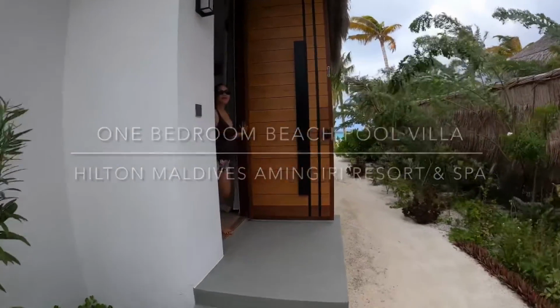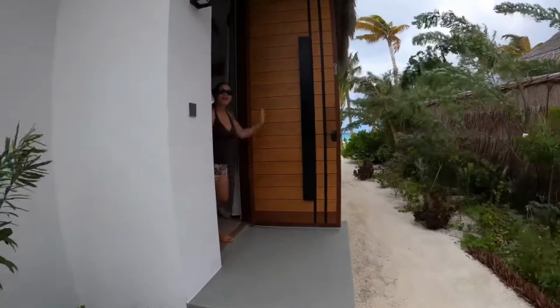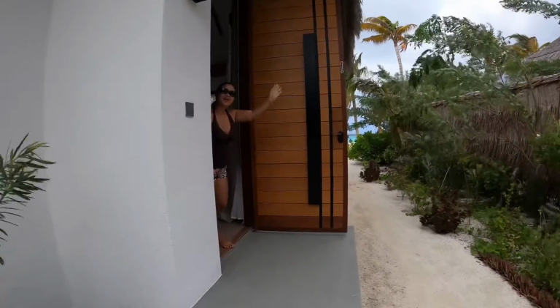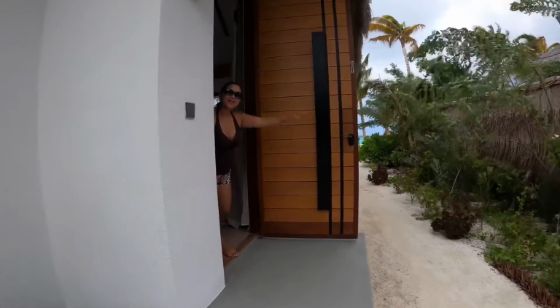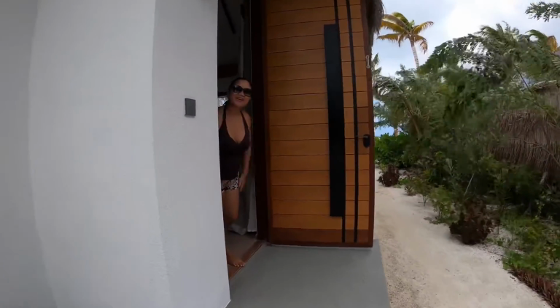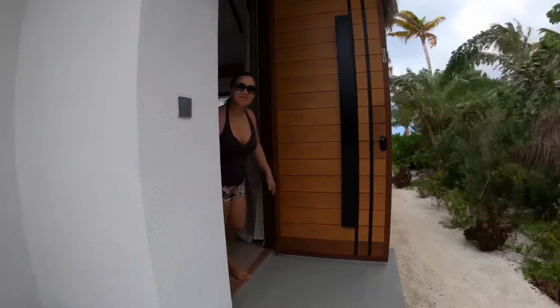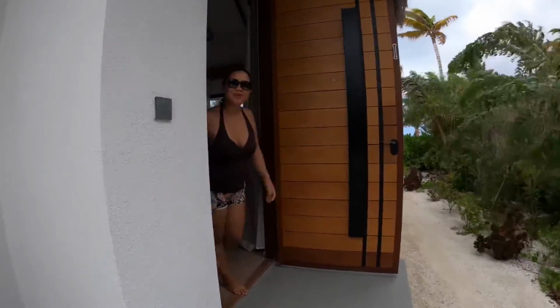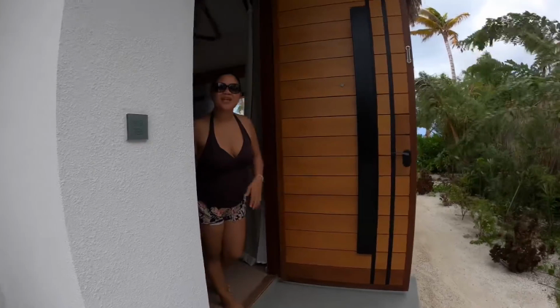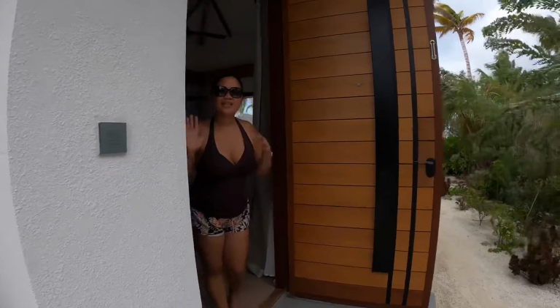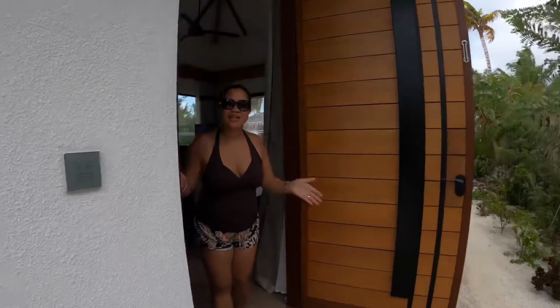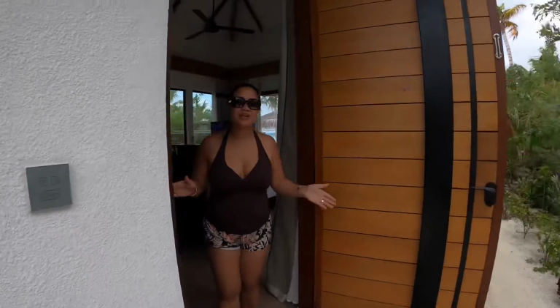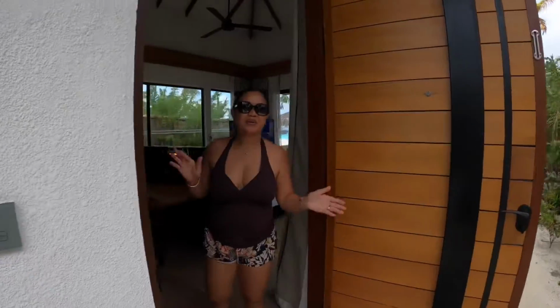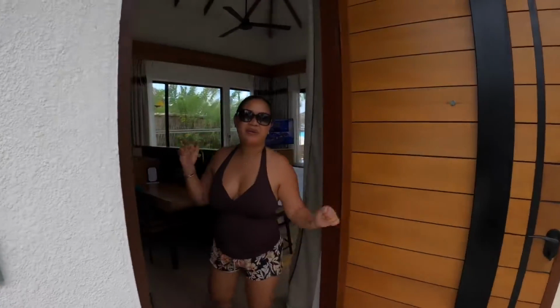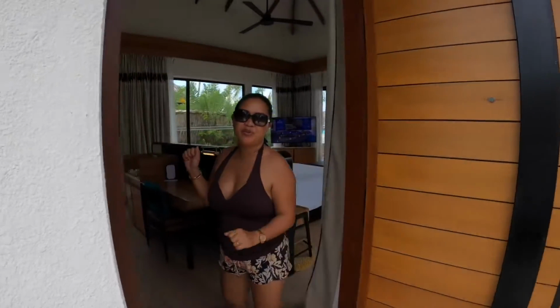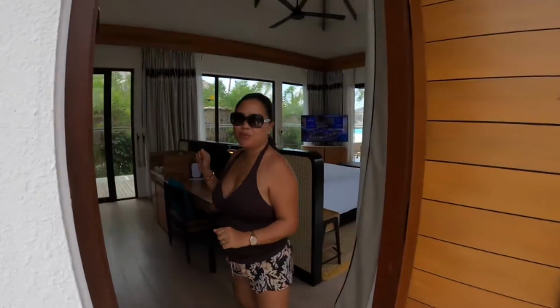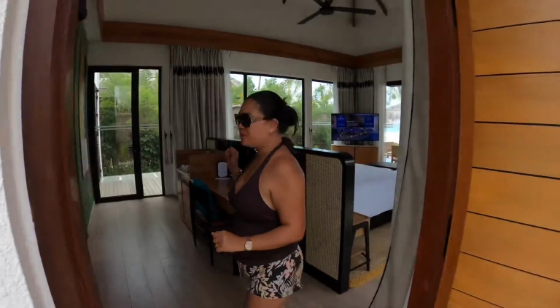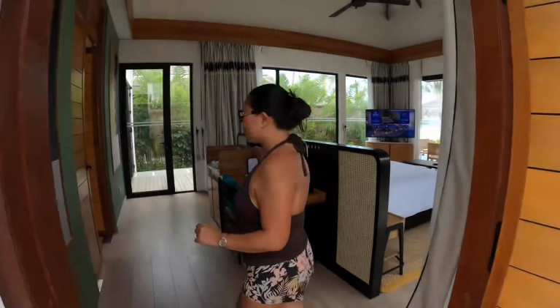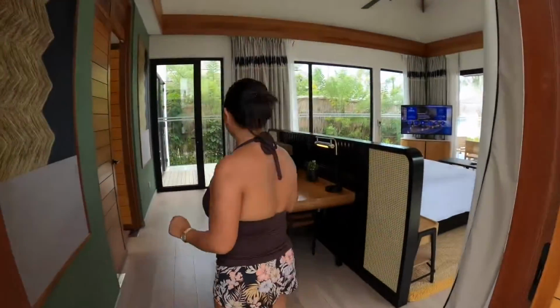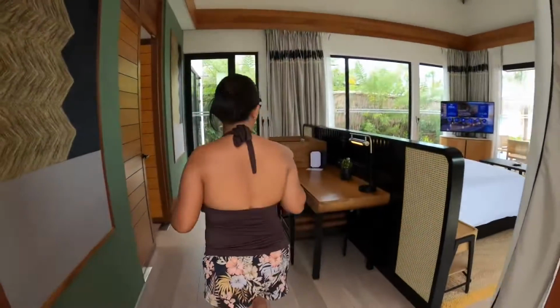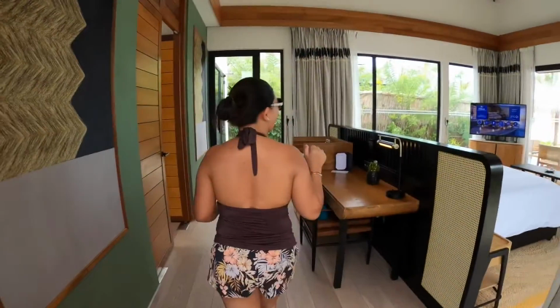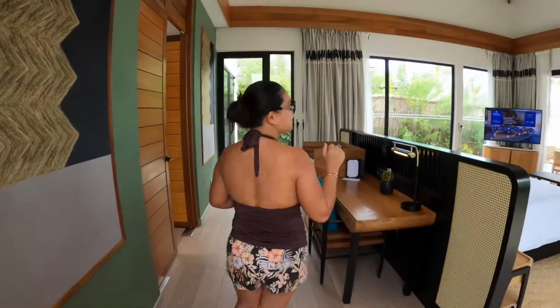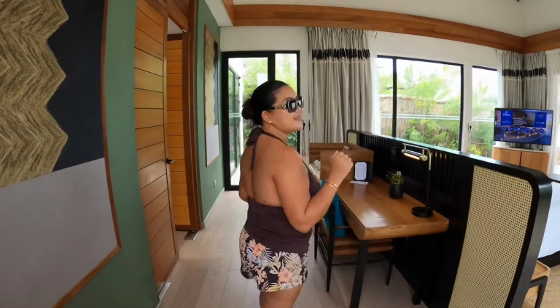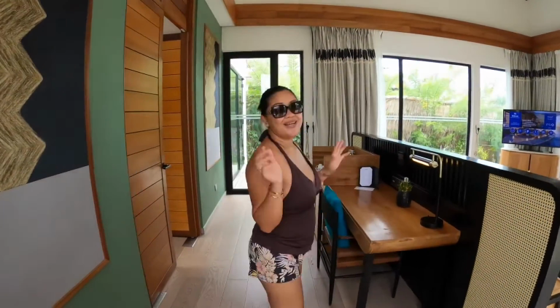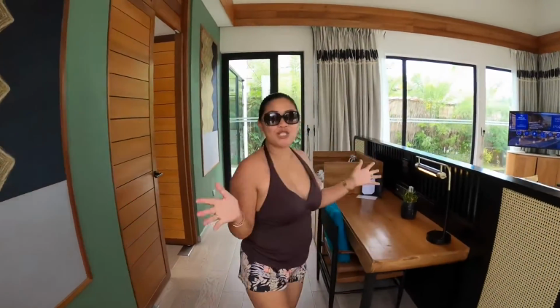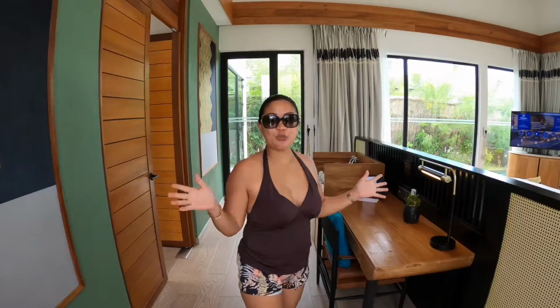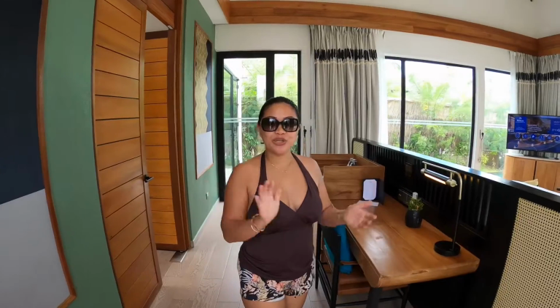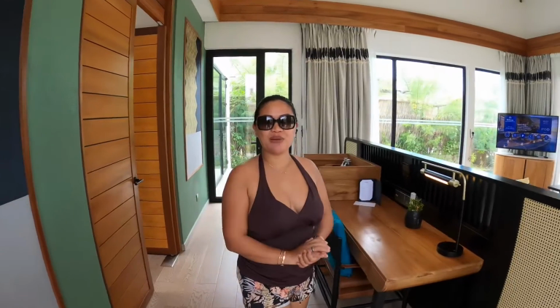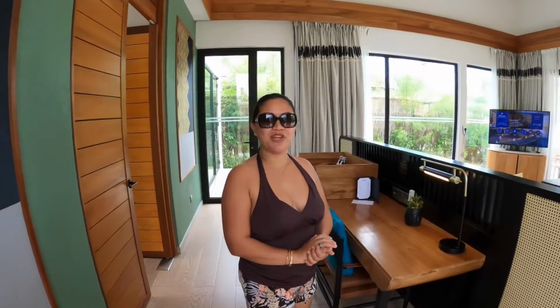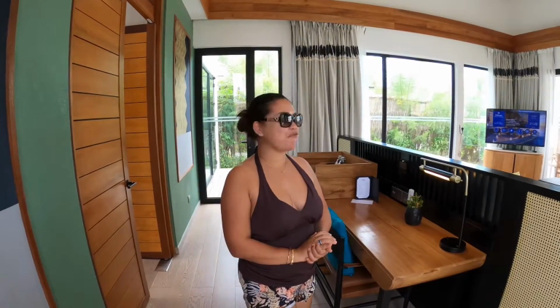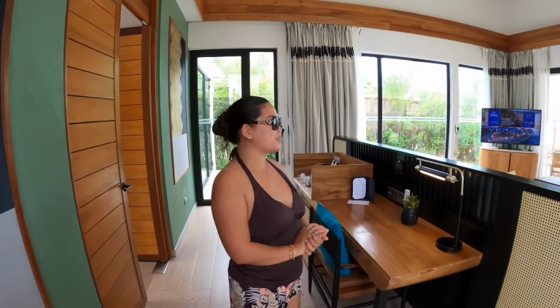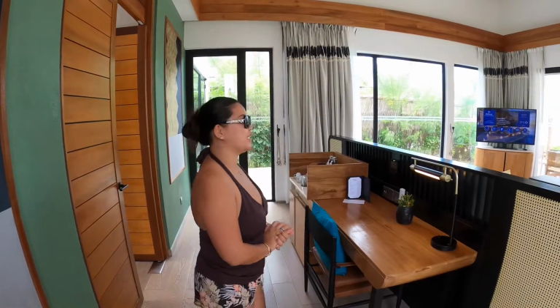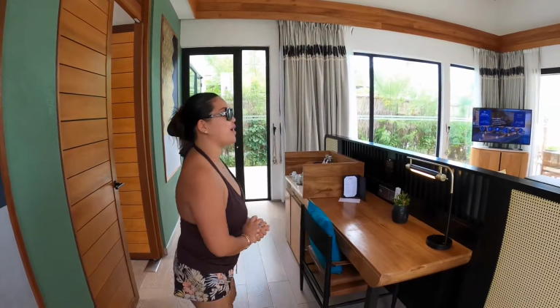Hello, welcome to the single one-bedroom pool beach villa at Hilton Maldives Amangaria Resort and Spa.